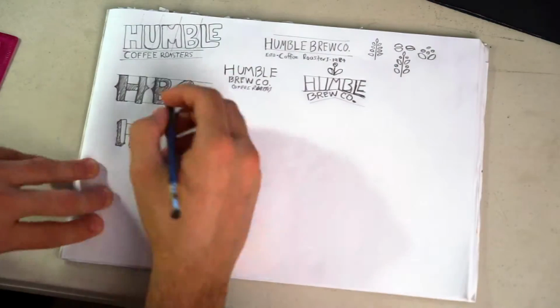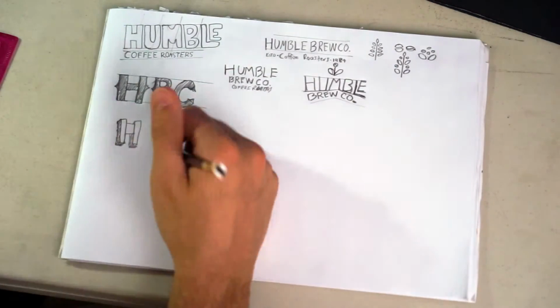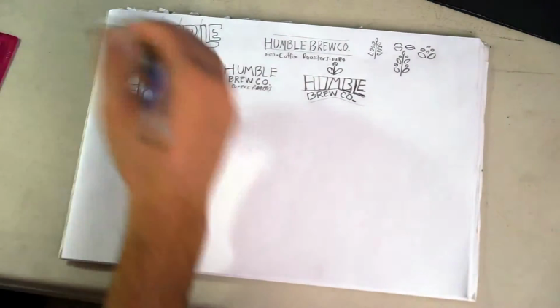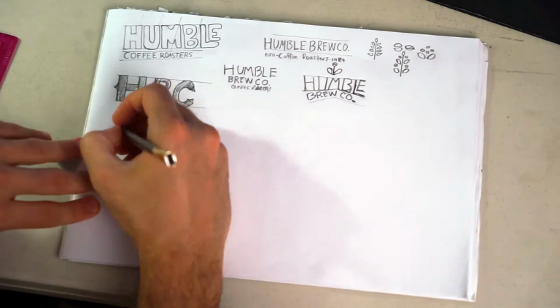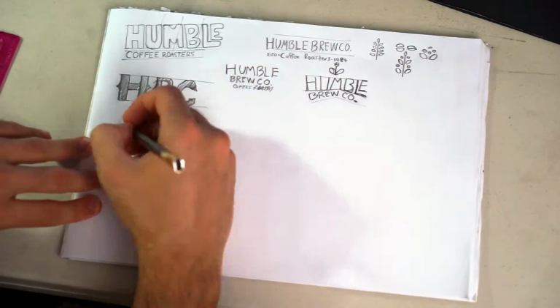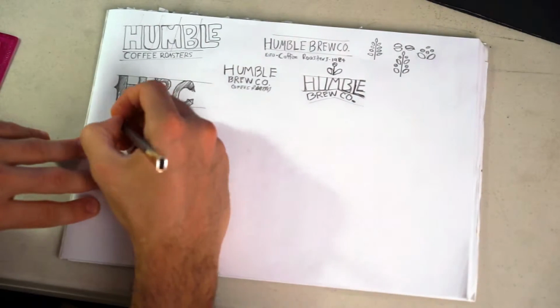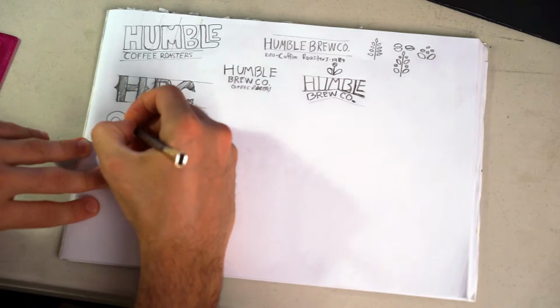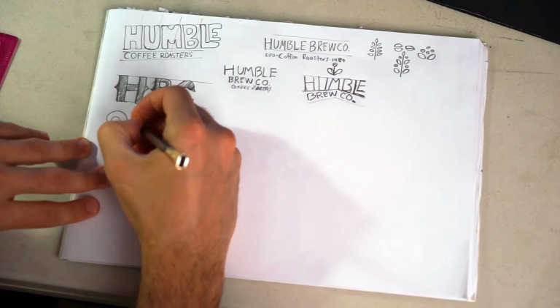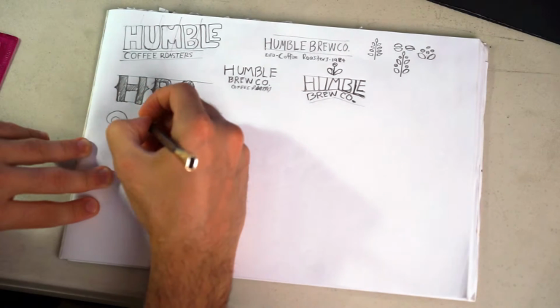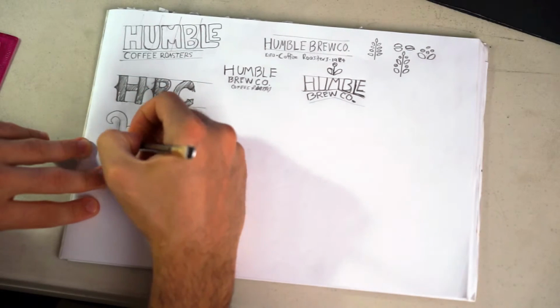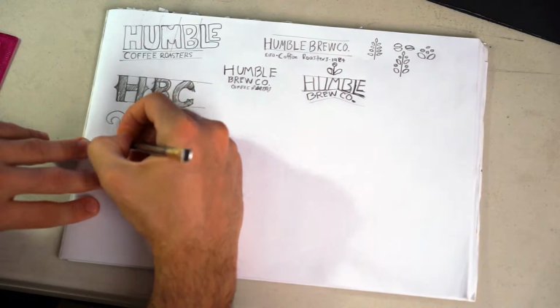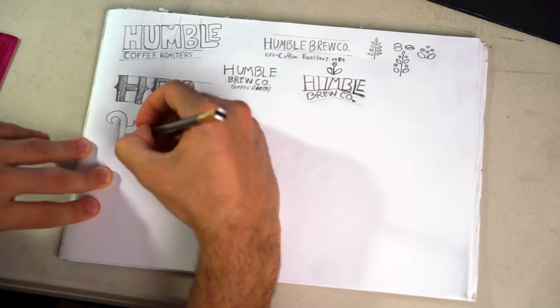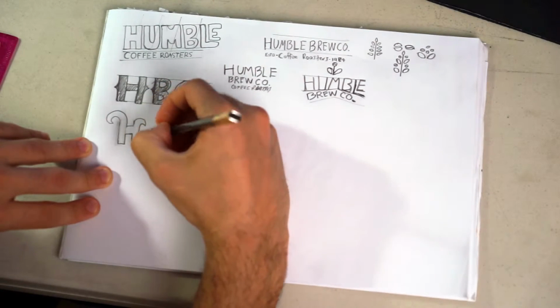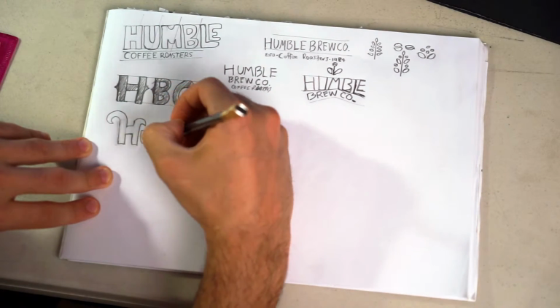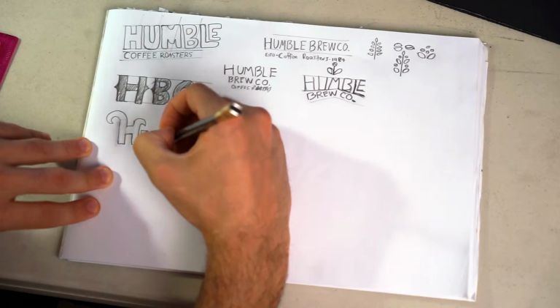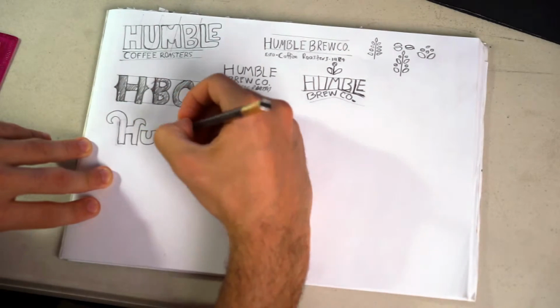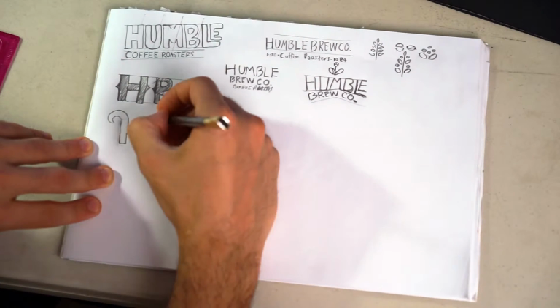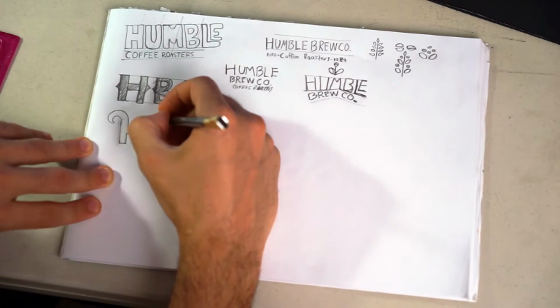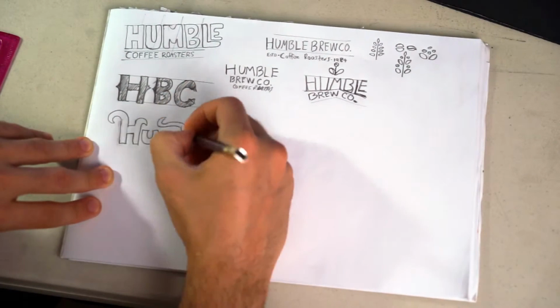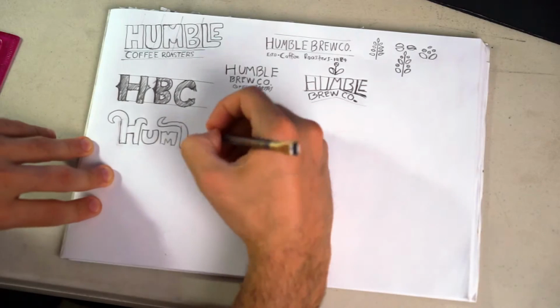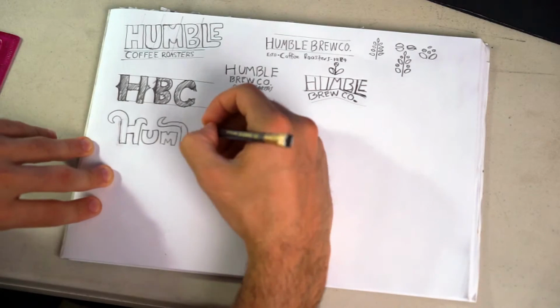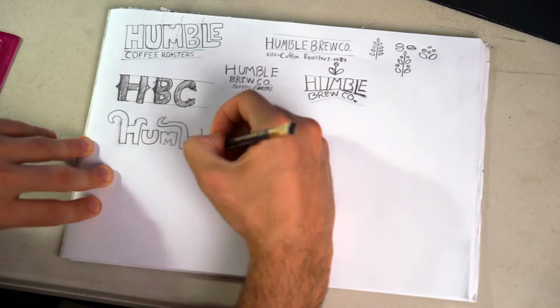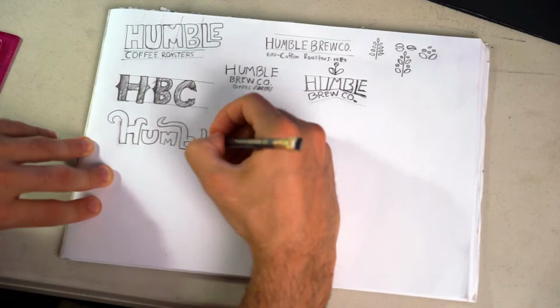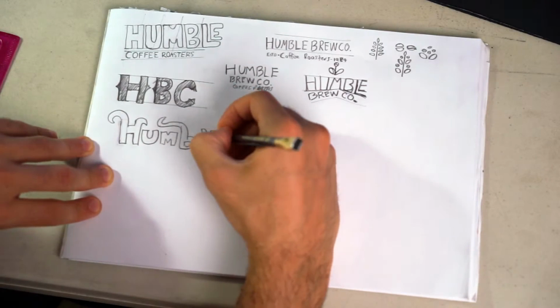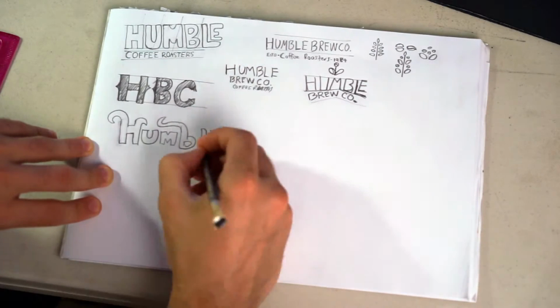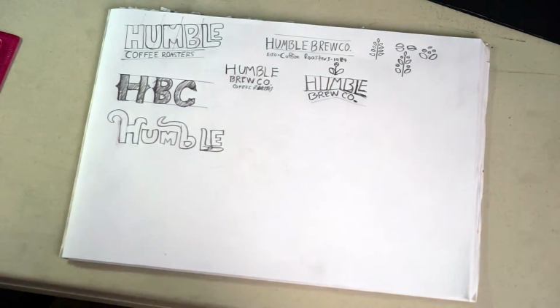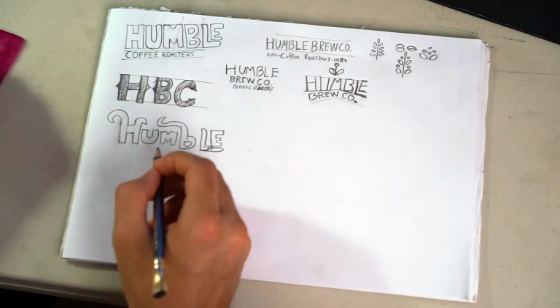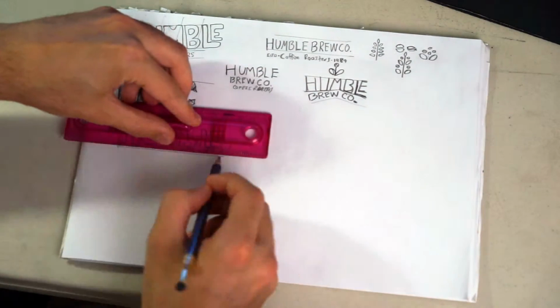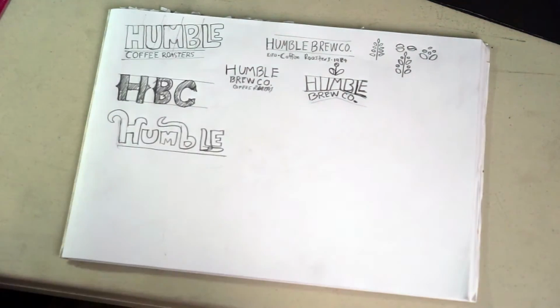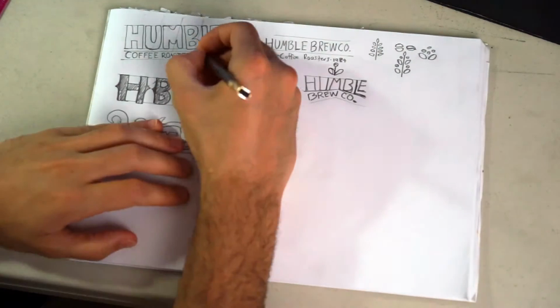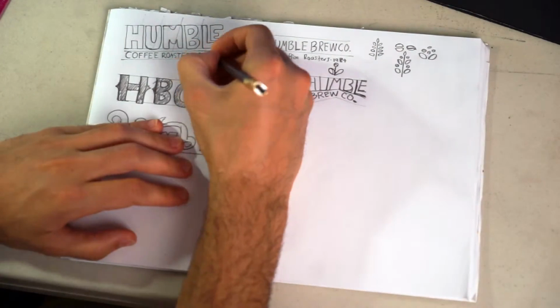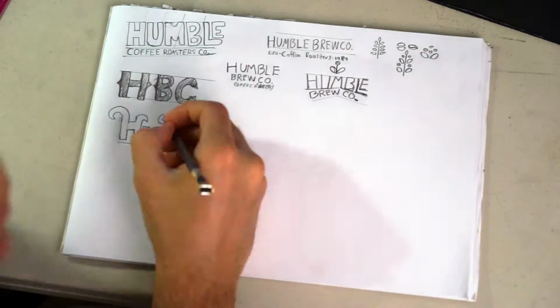I took my time, did different layouts, did different logo lockups of how the typography was going to be laid out. The best thing to do is use your ruler as well to draw out some lines. It can be slanted, curved, warped — anything you want.